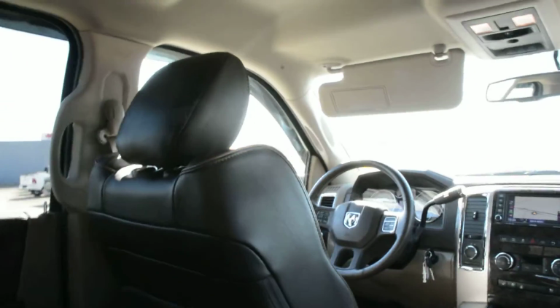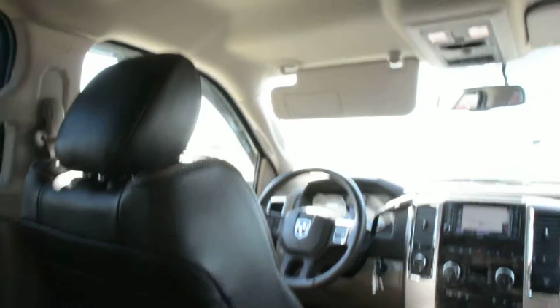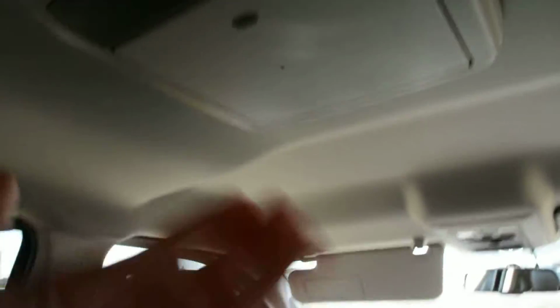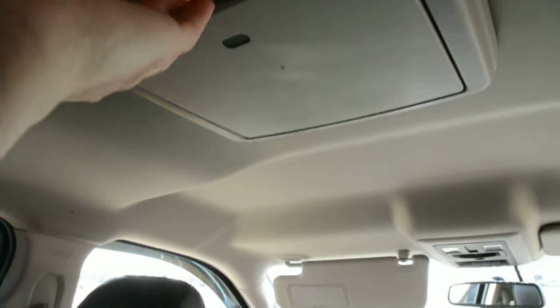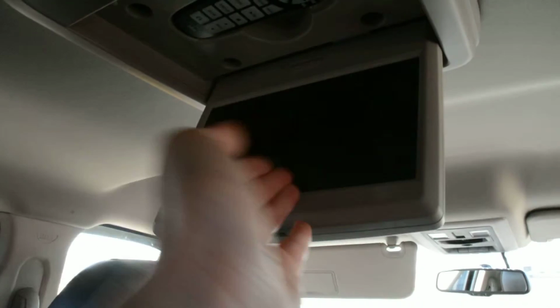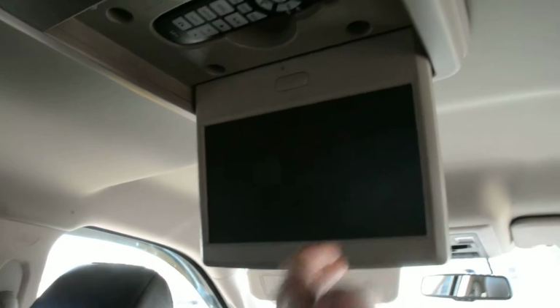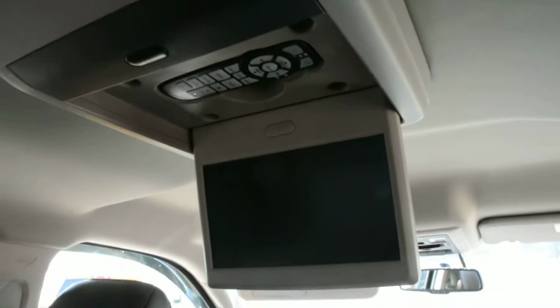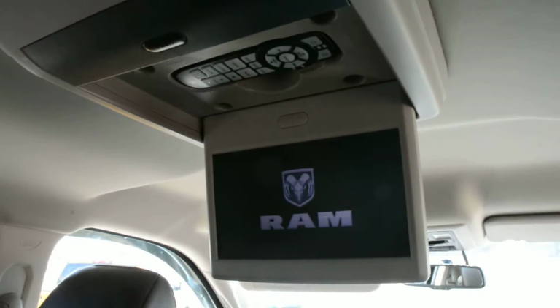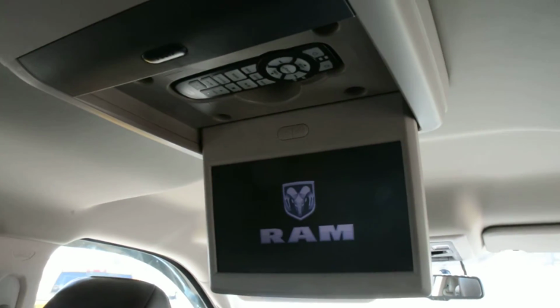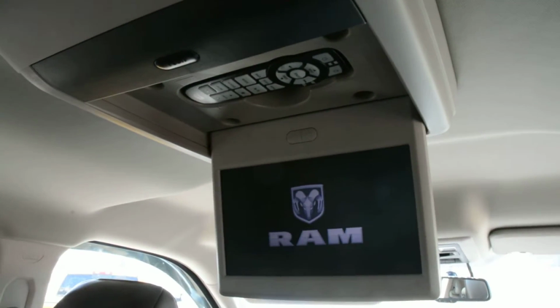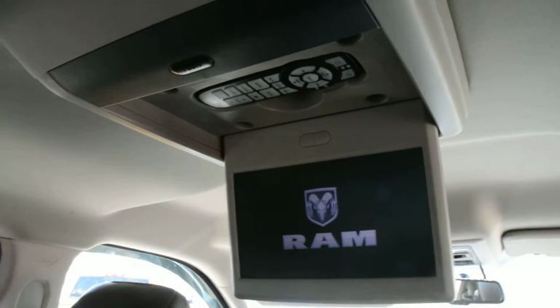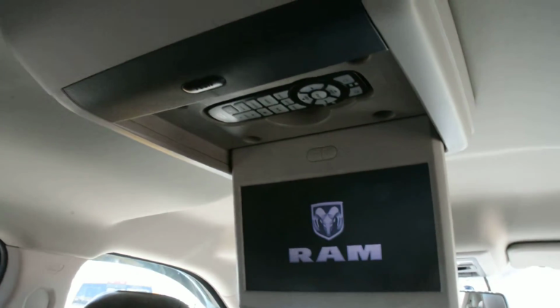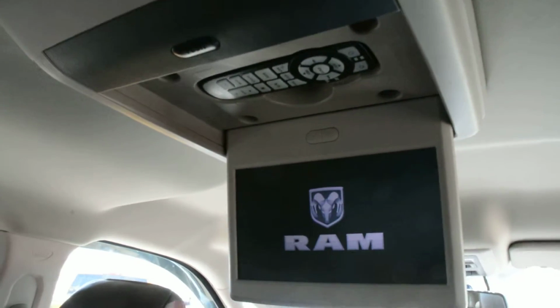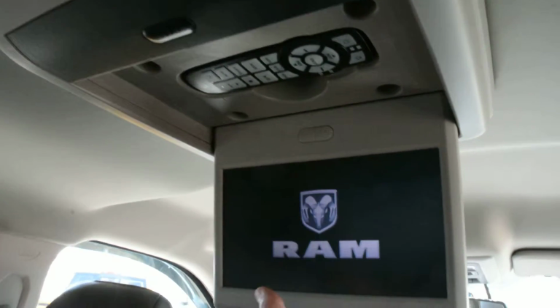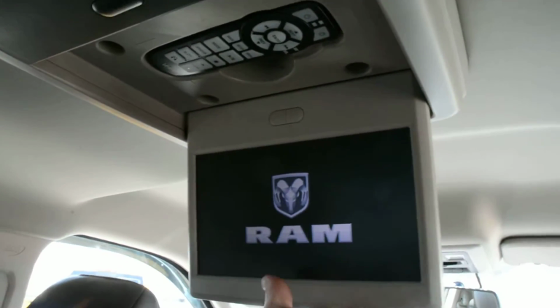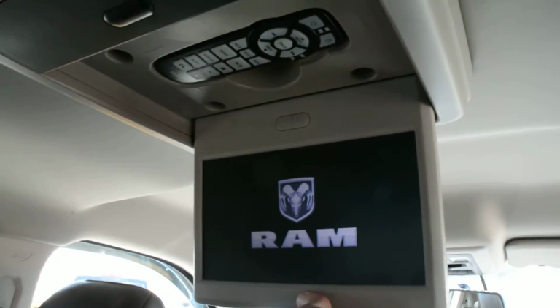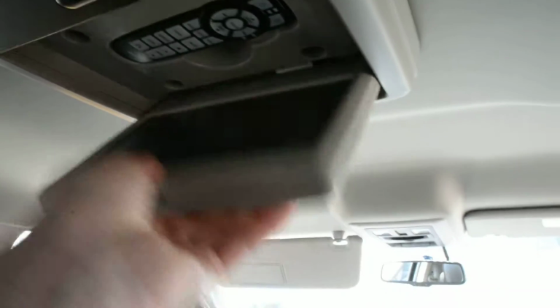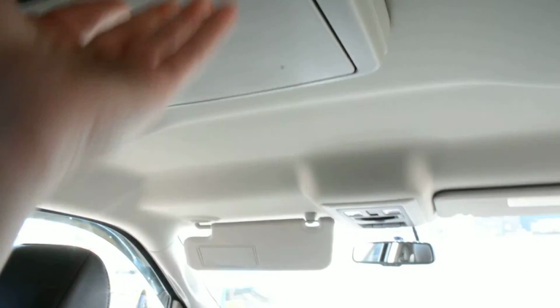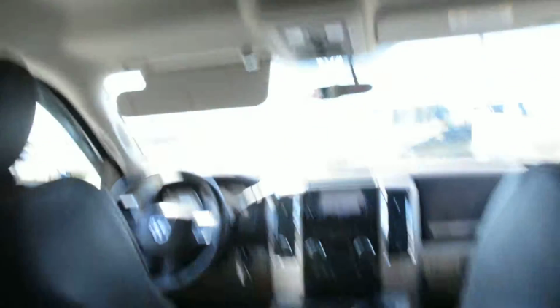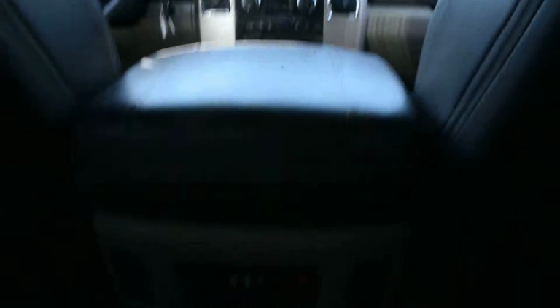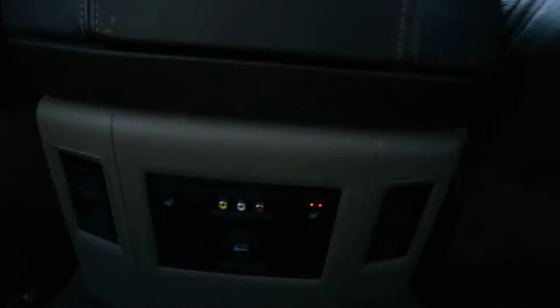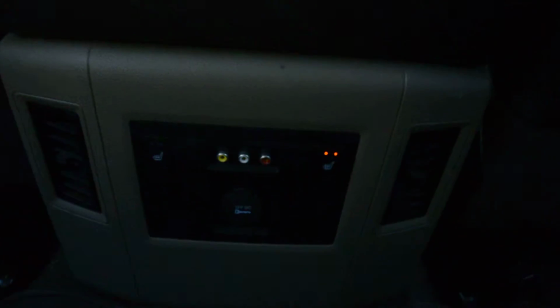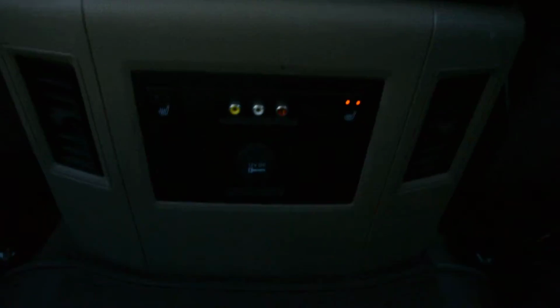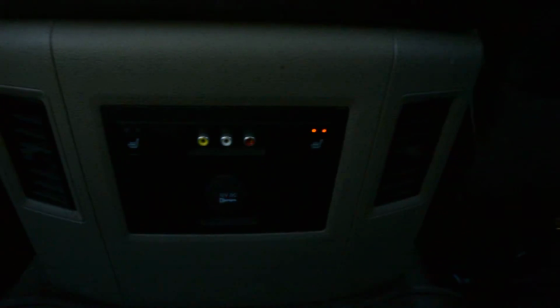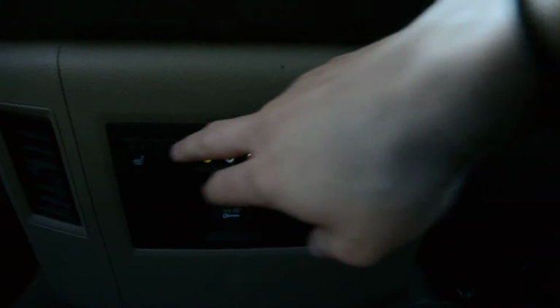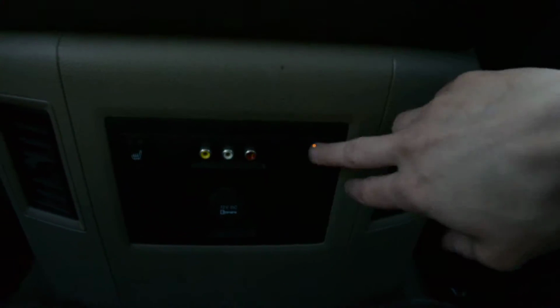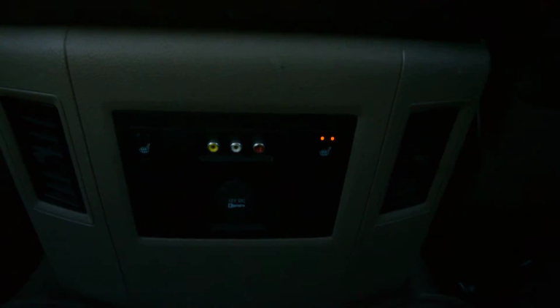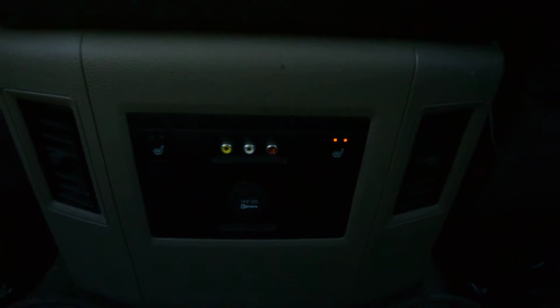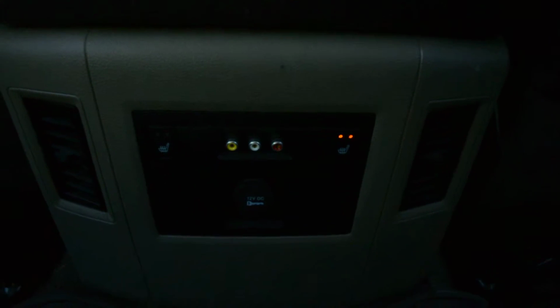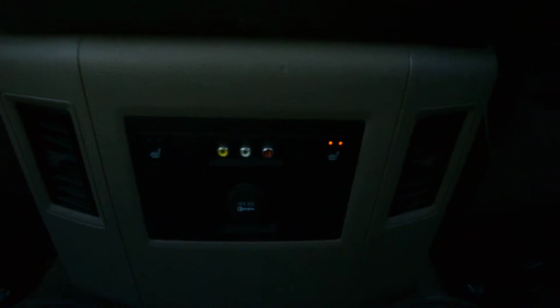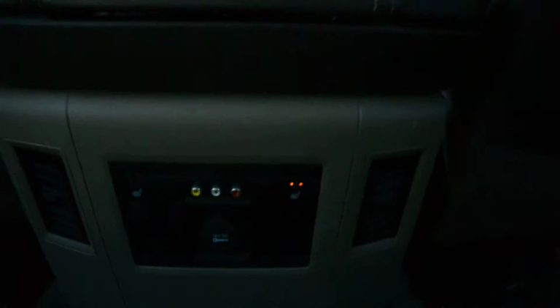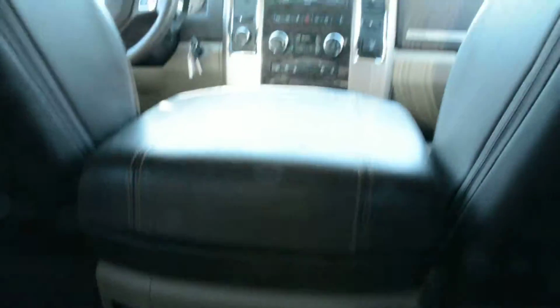Now just to show you some of the features in the back — you can see you do have your rear DVD player, a great feature to help keep your passengers entertained when on the go. In the back you also have your heated rear seats, so a great comfort feature back there.